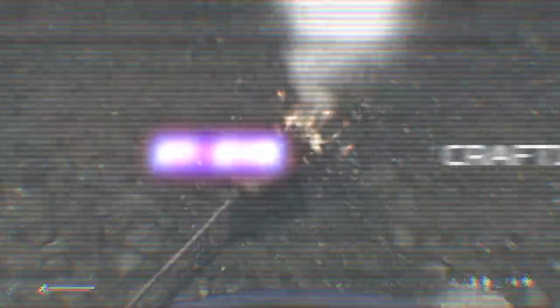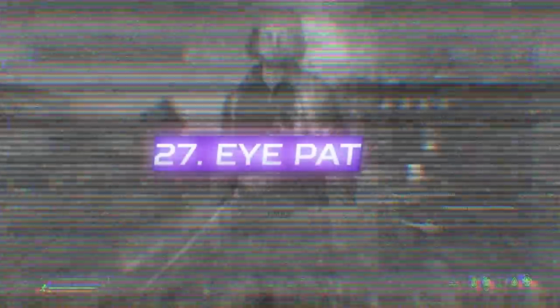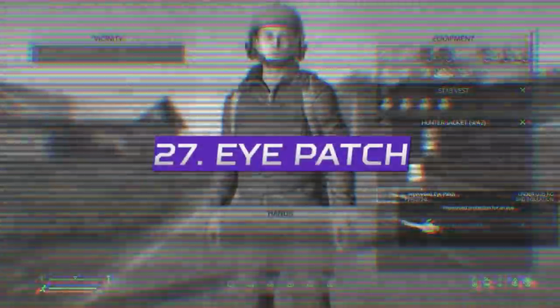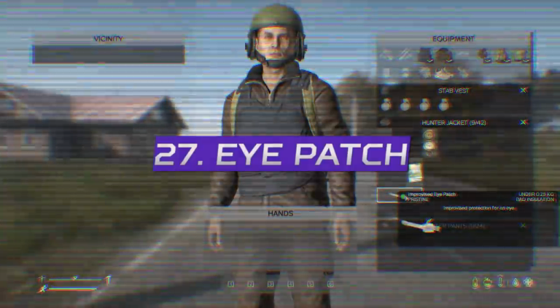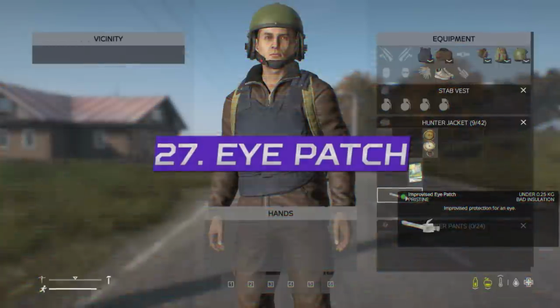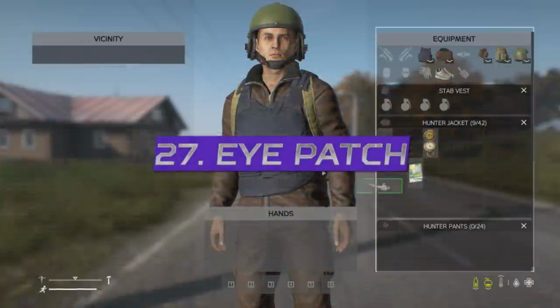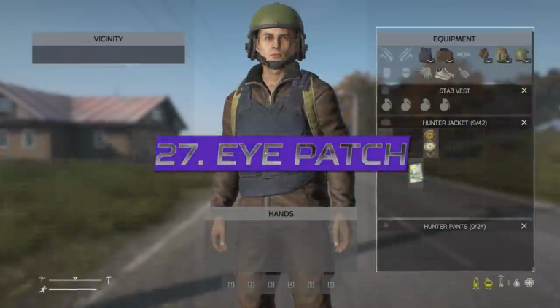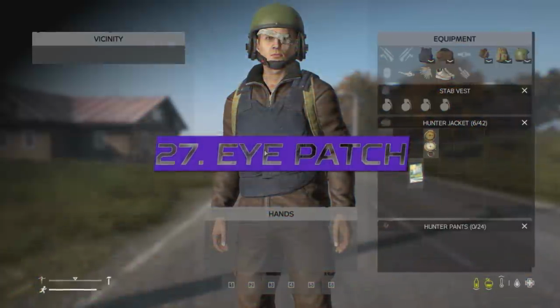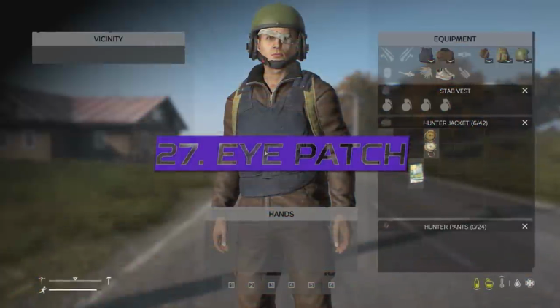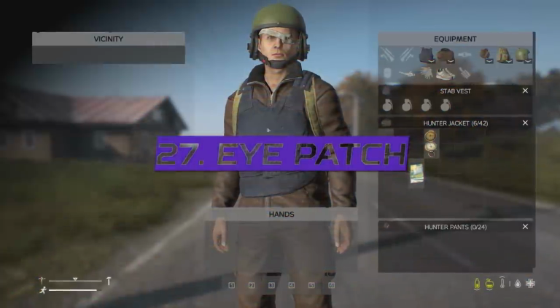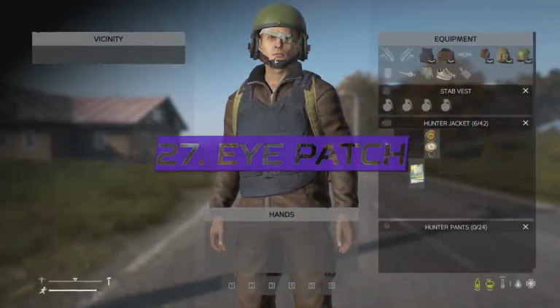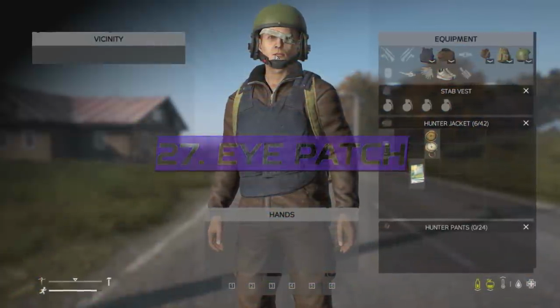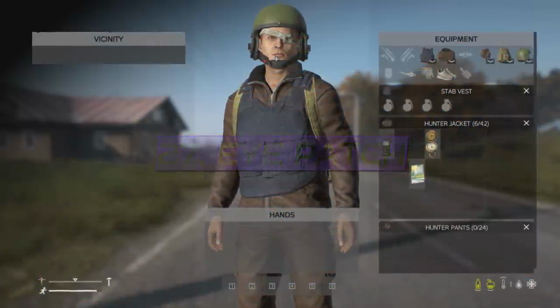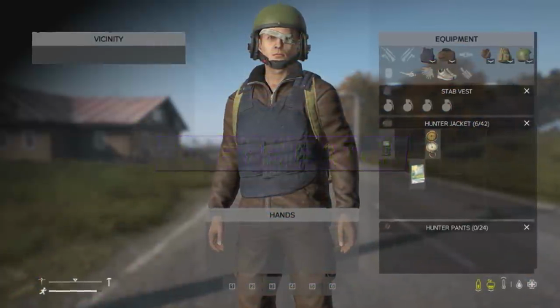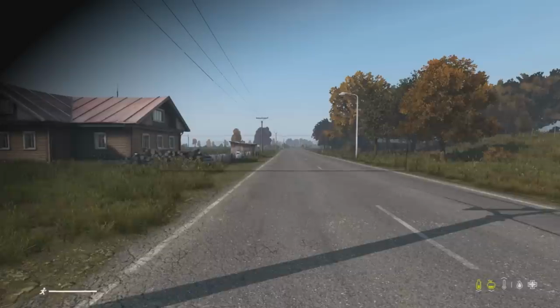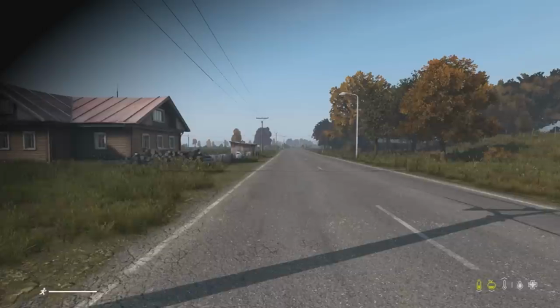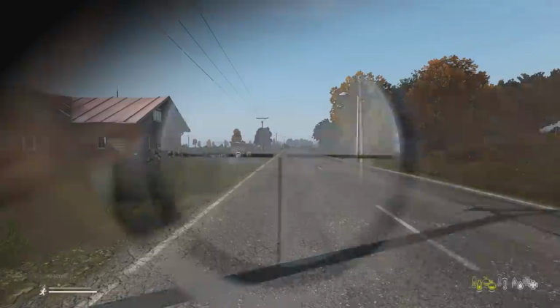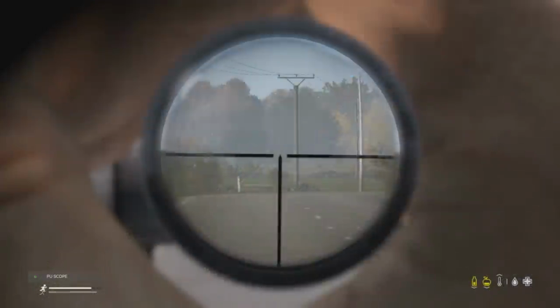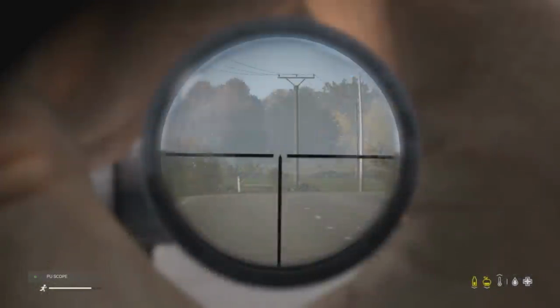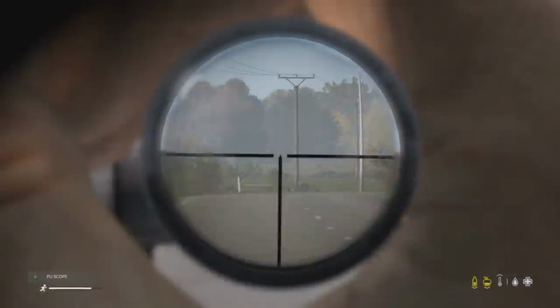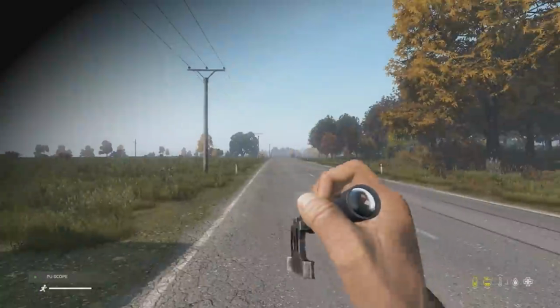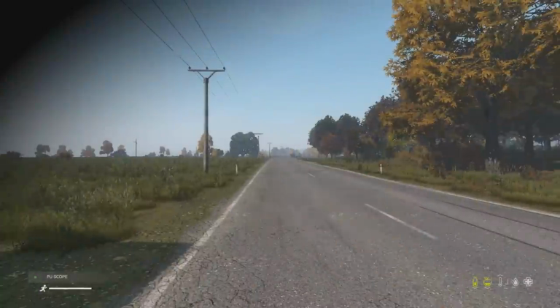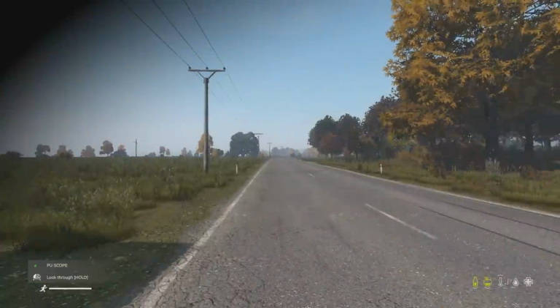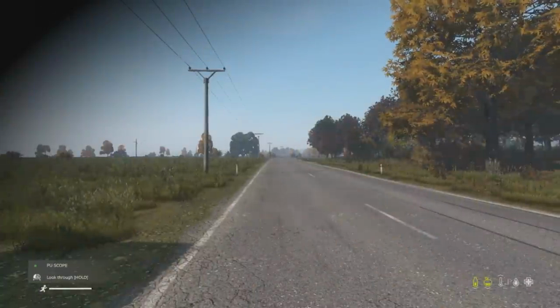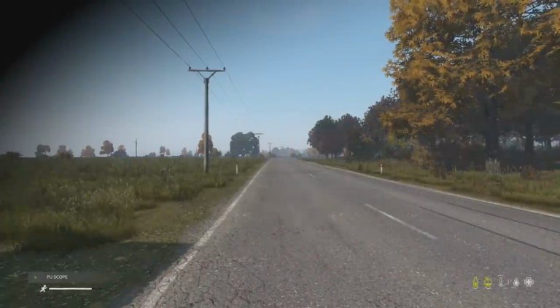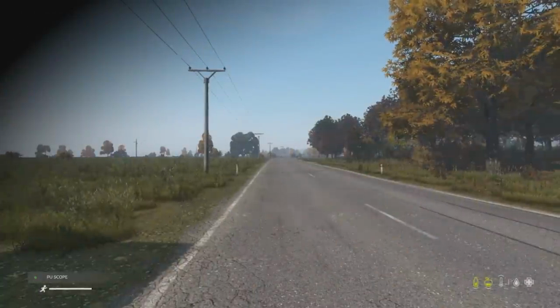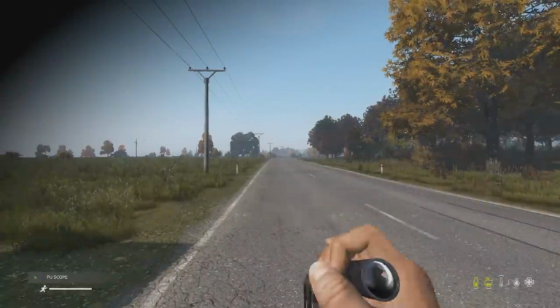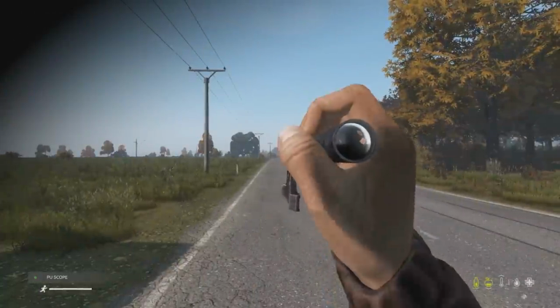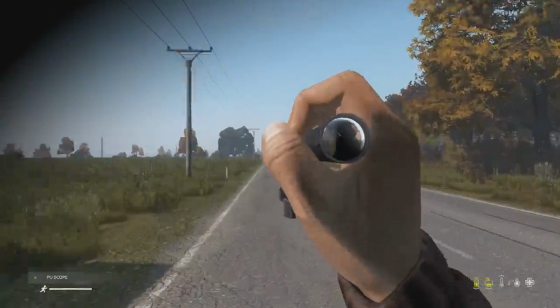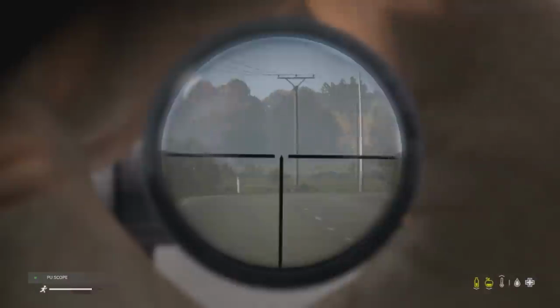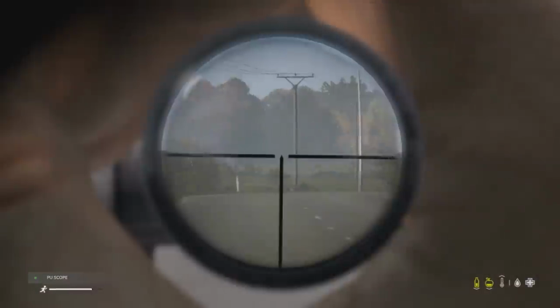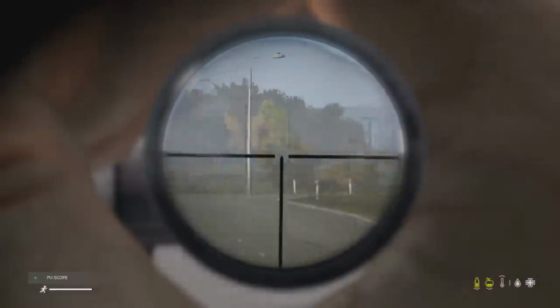The eye patch can be crafted with one rag and no tools, adding a dark patch to your vision on the left side when you put it on, and the devs have stated that this item is purely cosmetic.